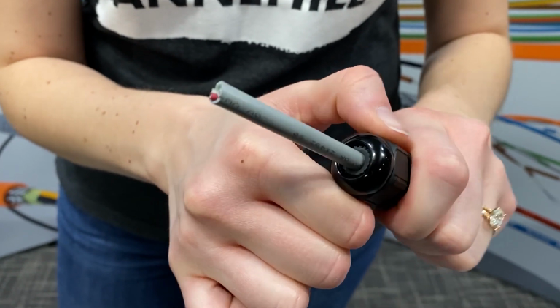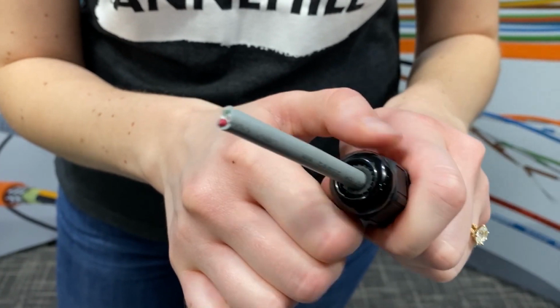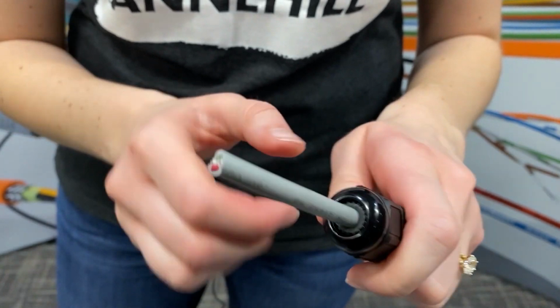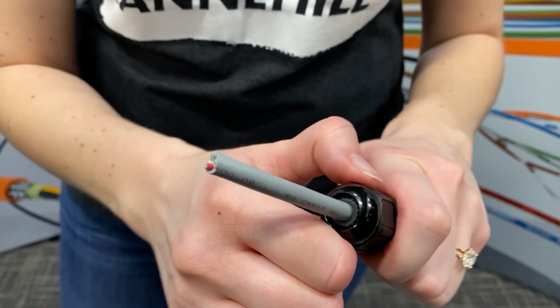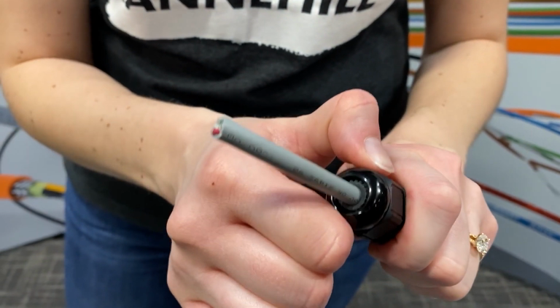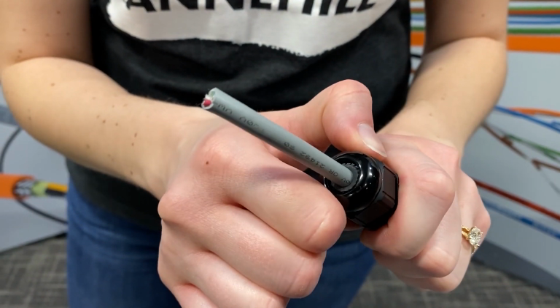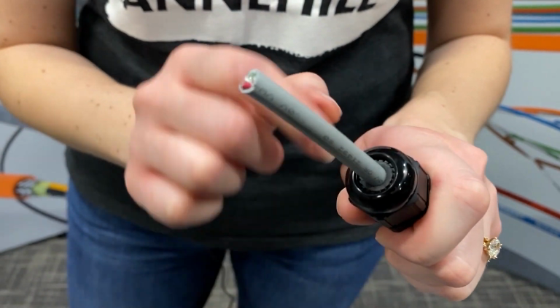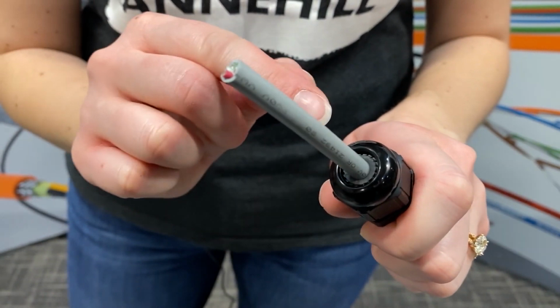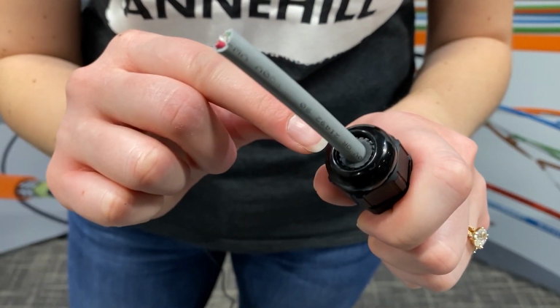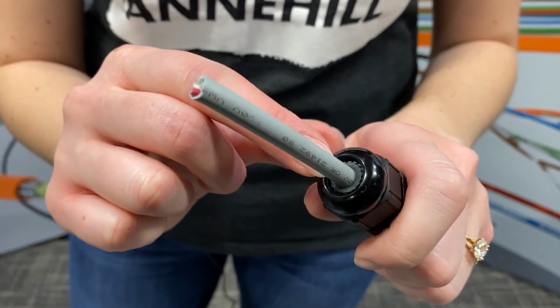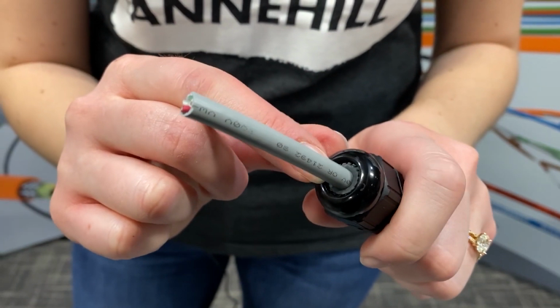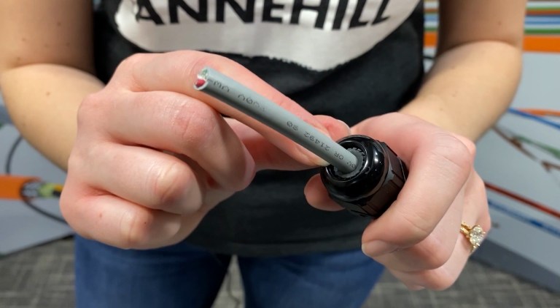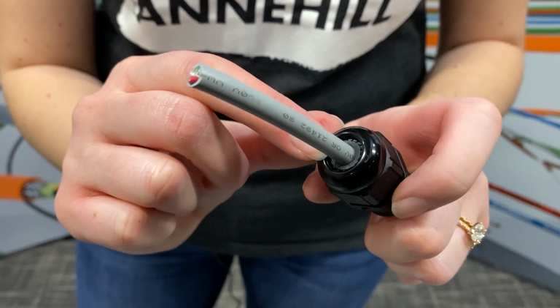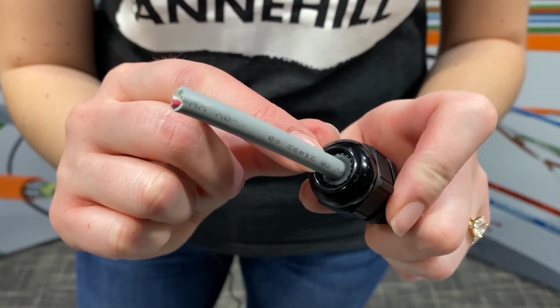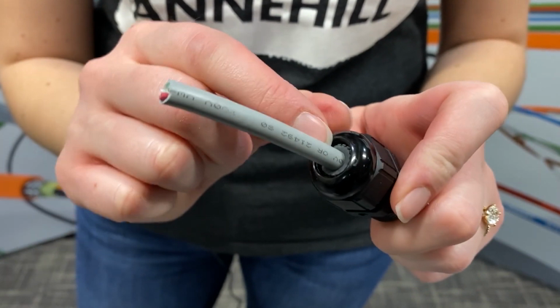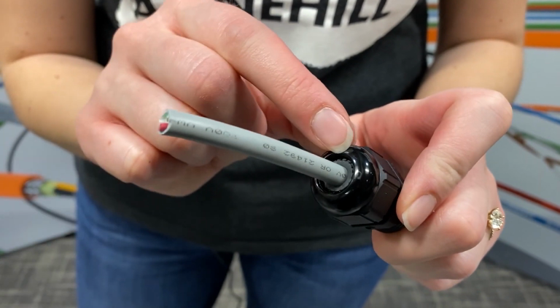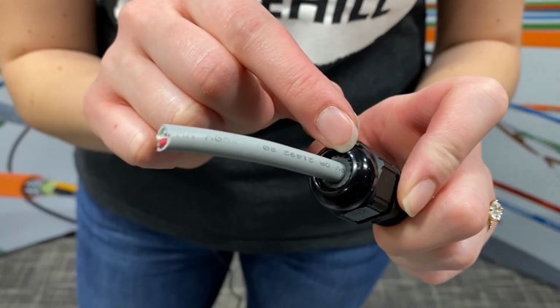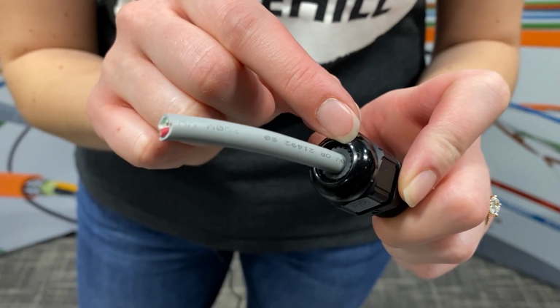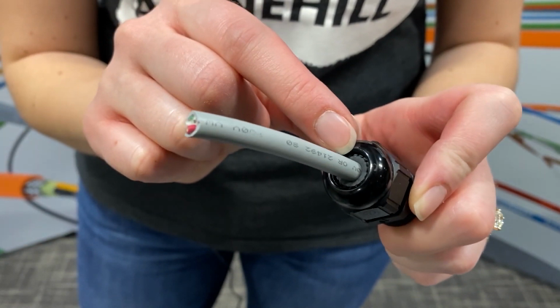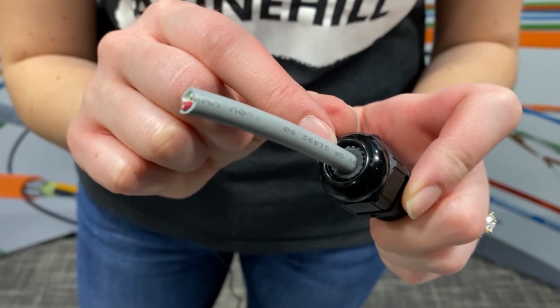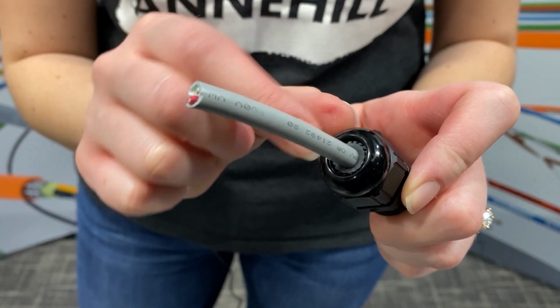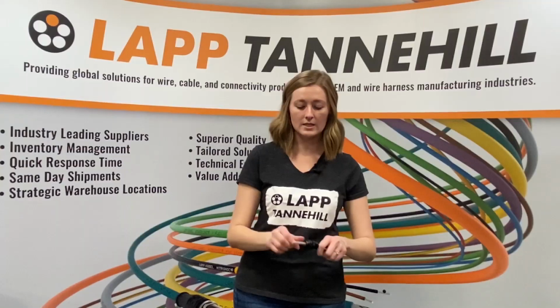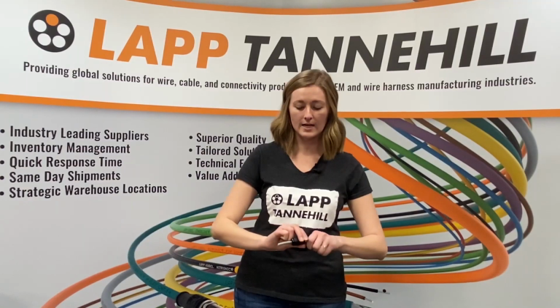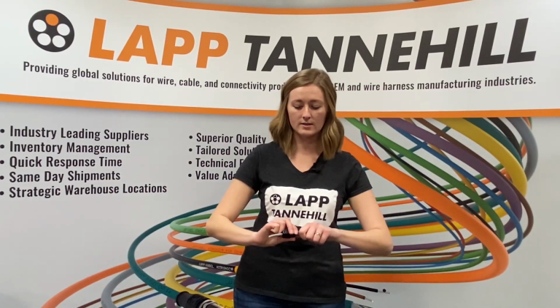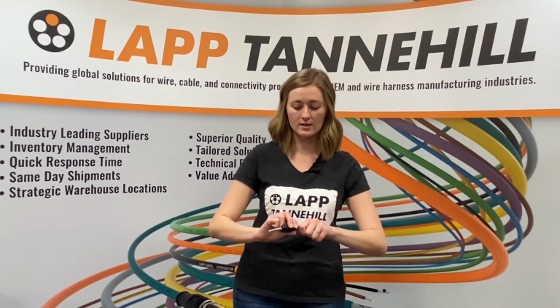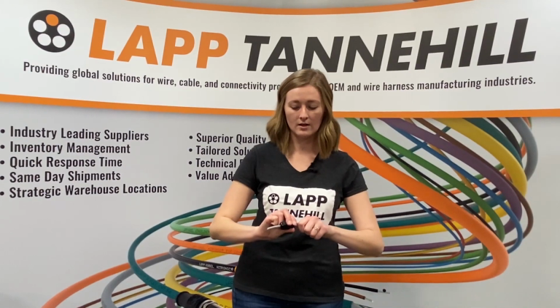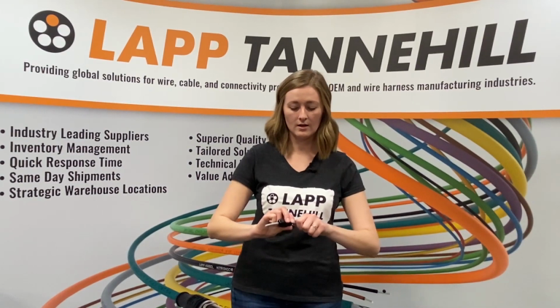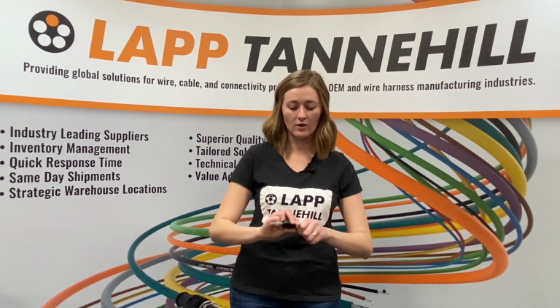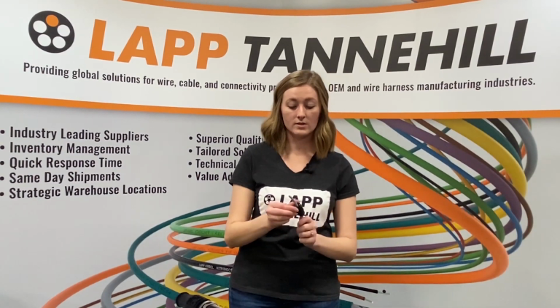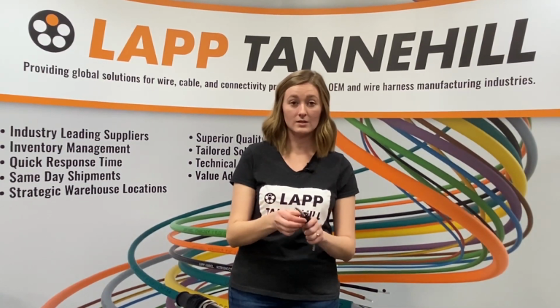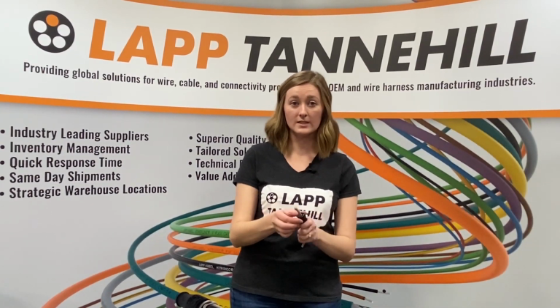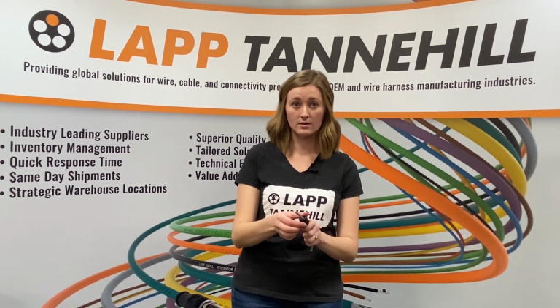Now you can see that's about as tight as I can make it. The cable is completely secured with this seal. We'll do a little tug test. Okay, so this is fully sealed.